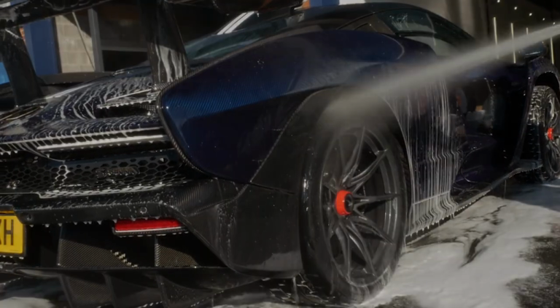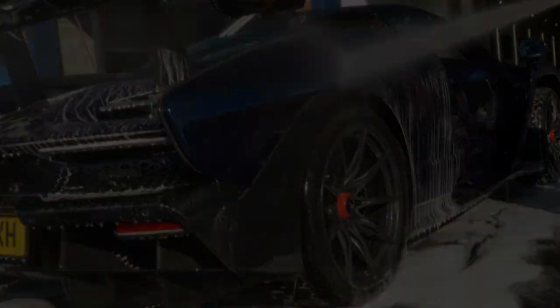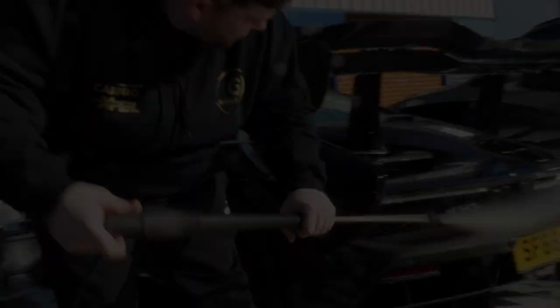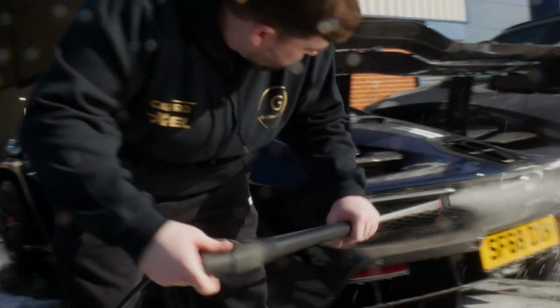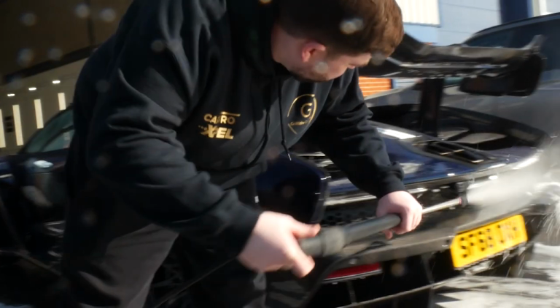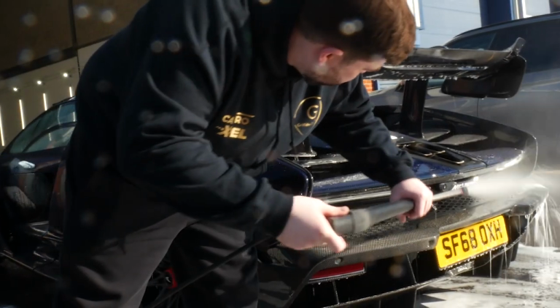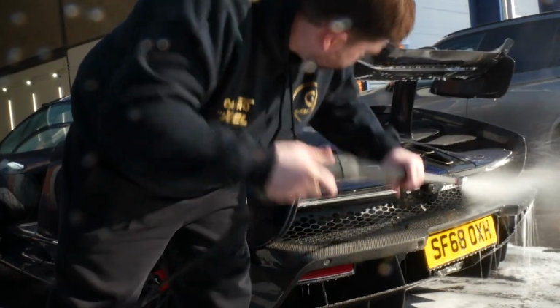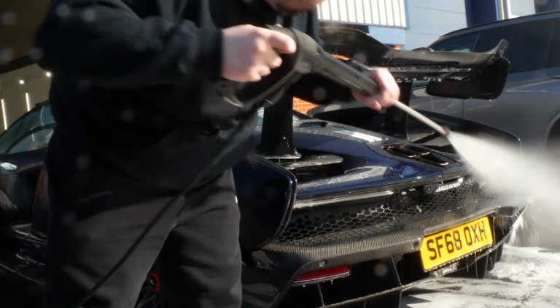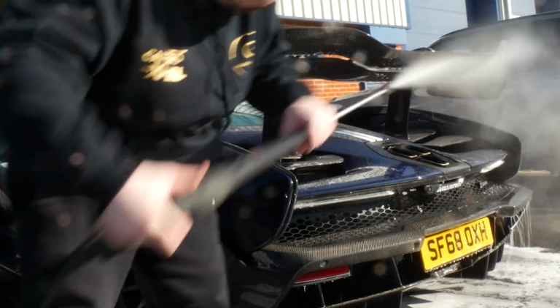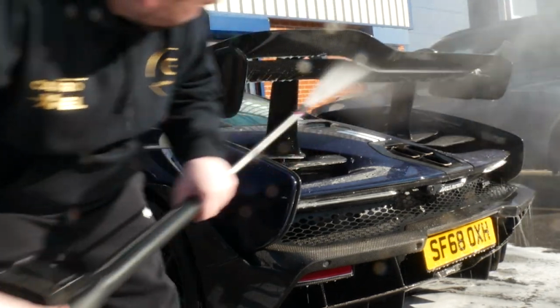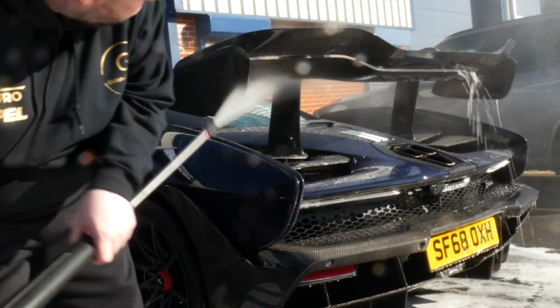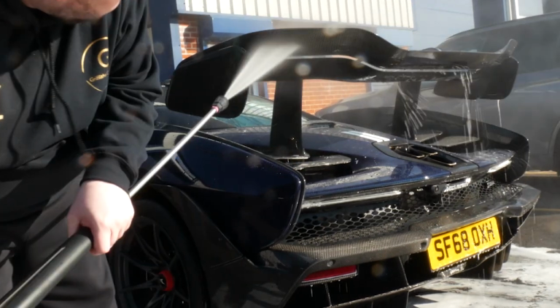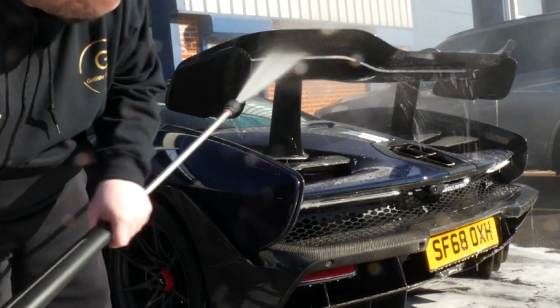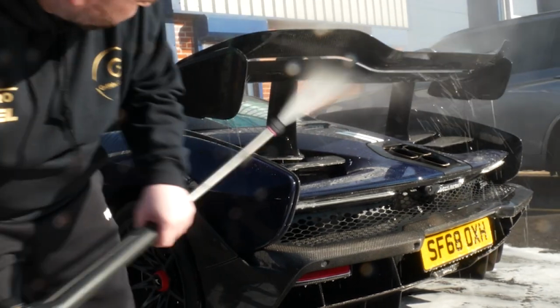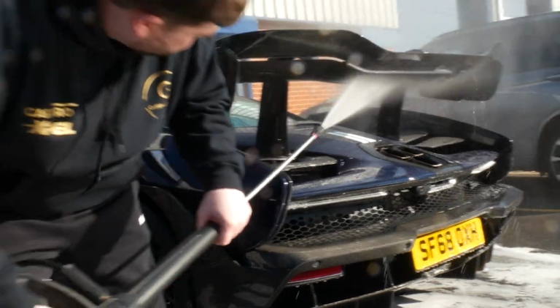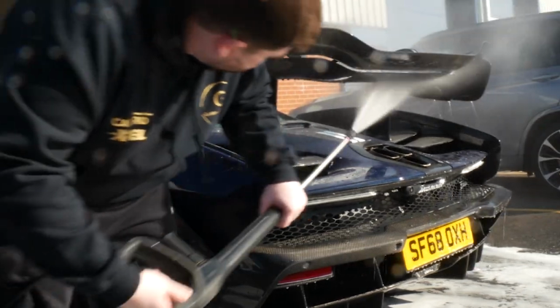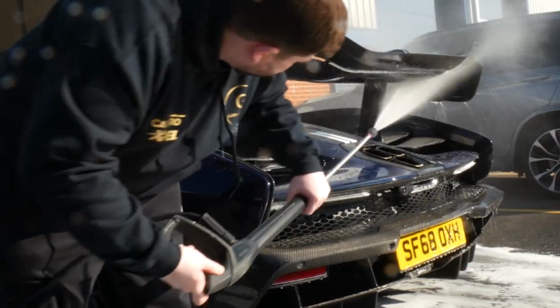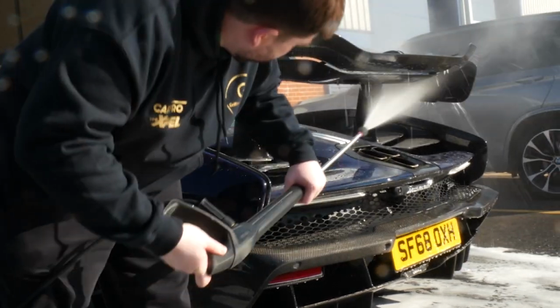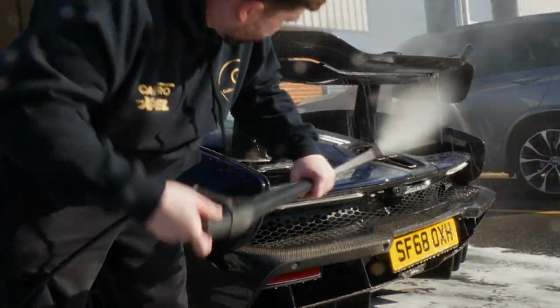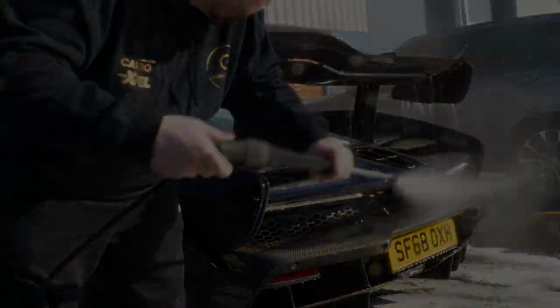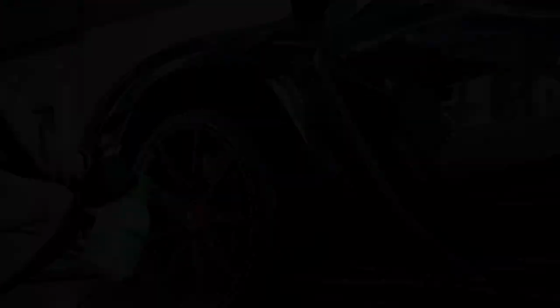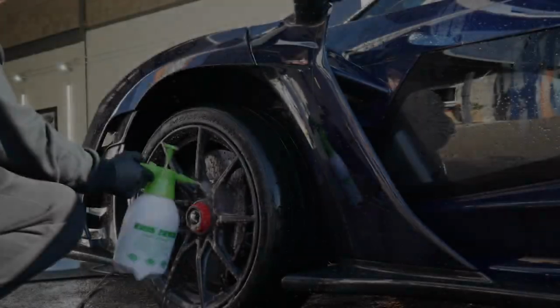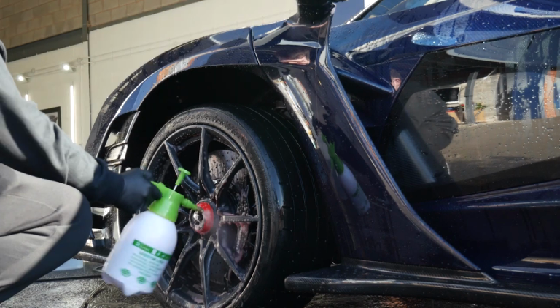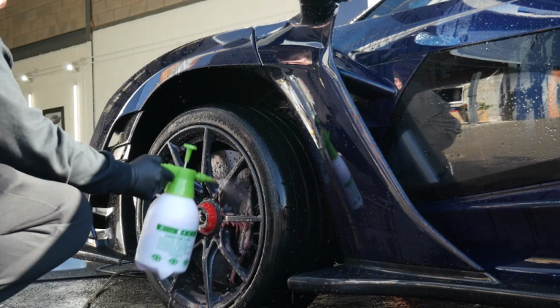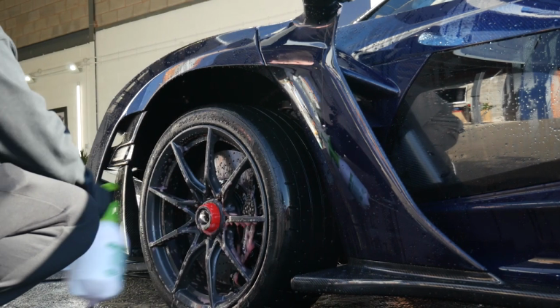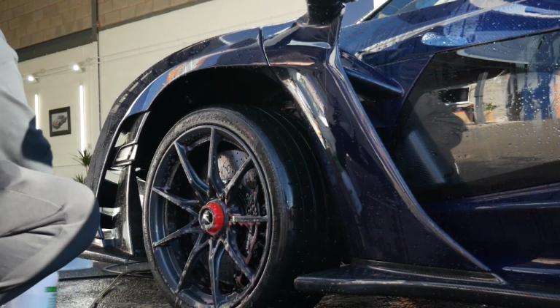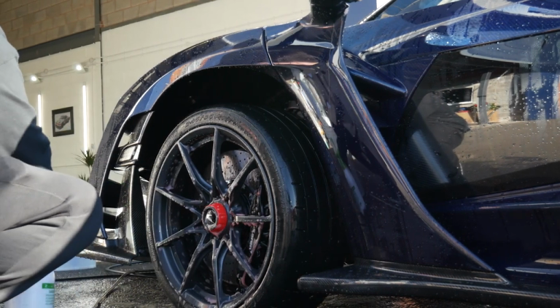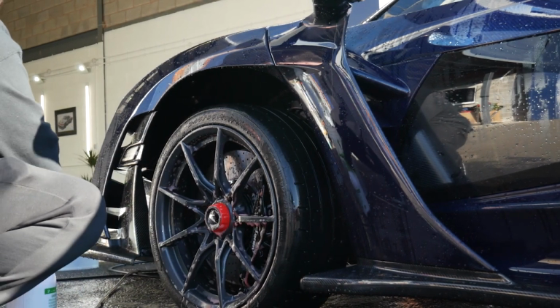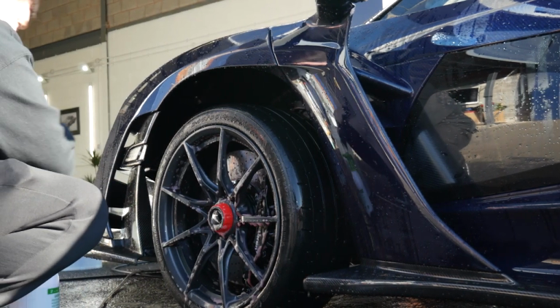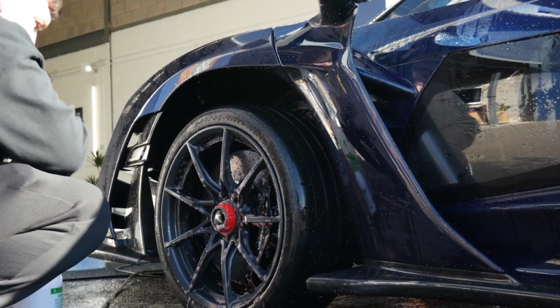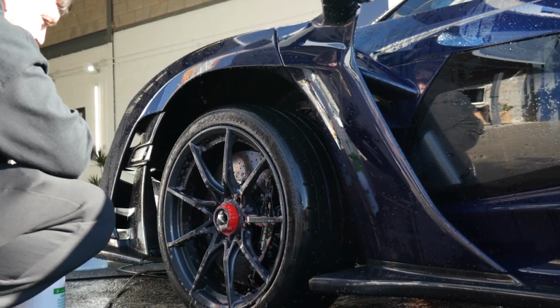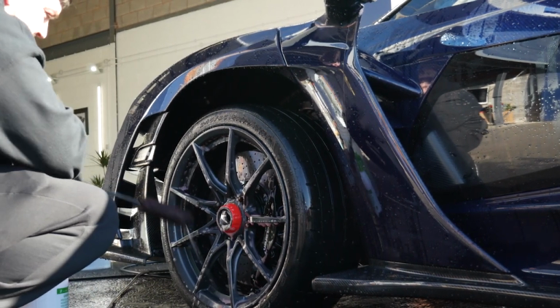They also wanted rain guard on the glass, protection on the alloy wheels, the trims and so on and so forth. The car was fully decontaminated and deep cleaned outside, brought inside and dried.